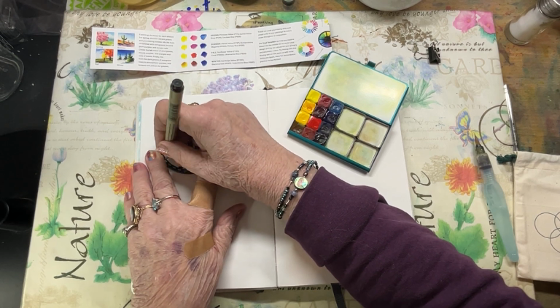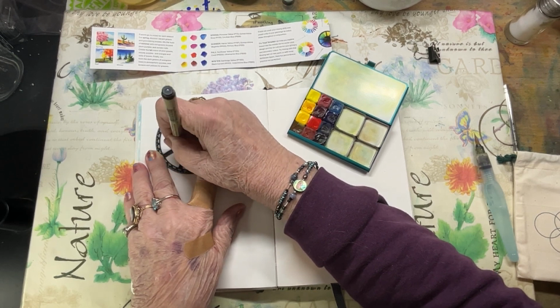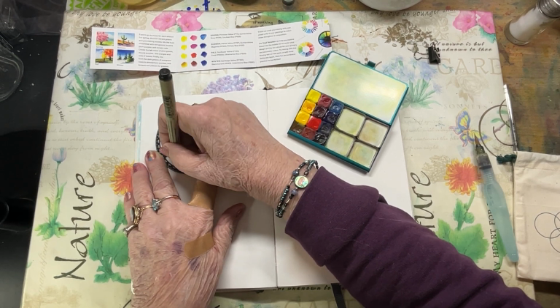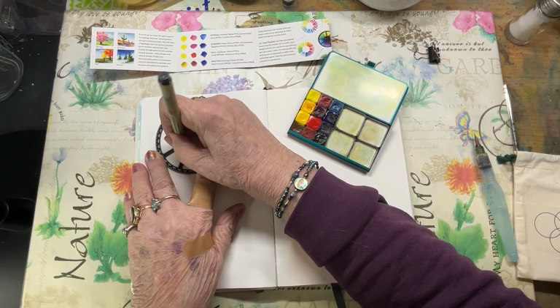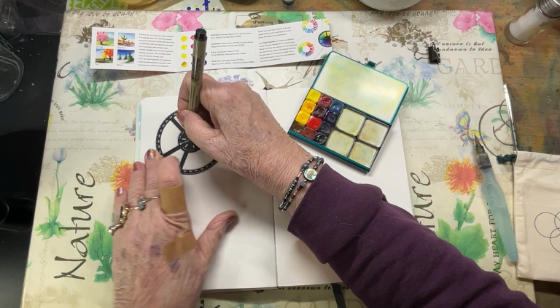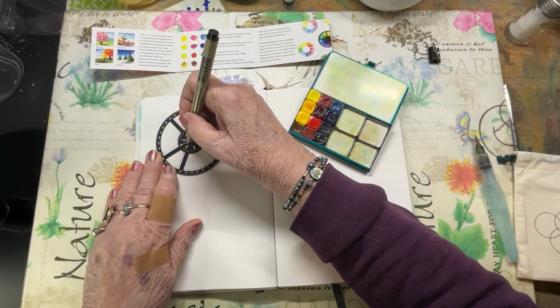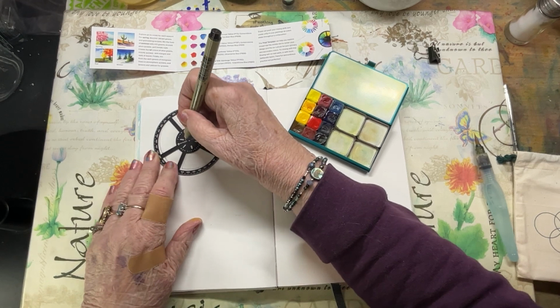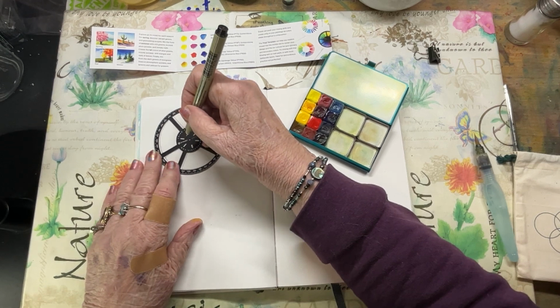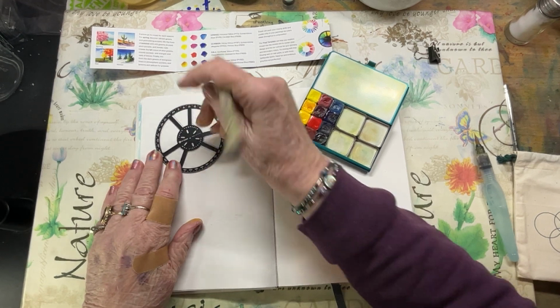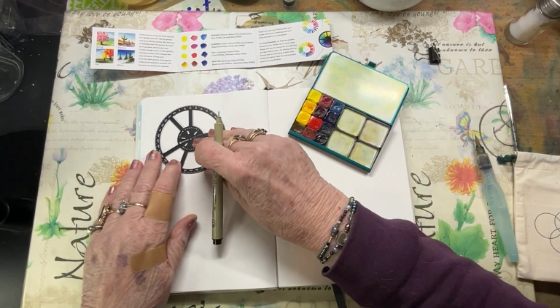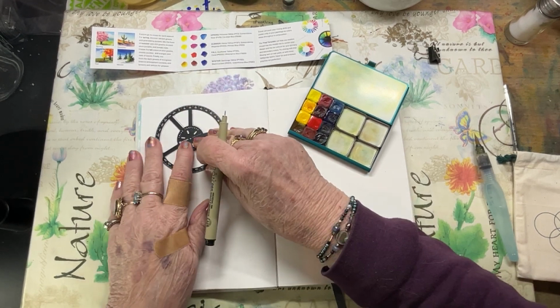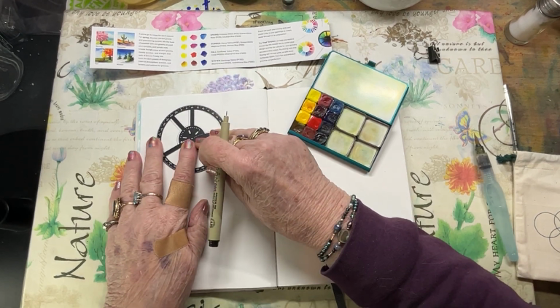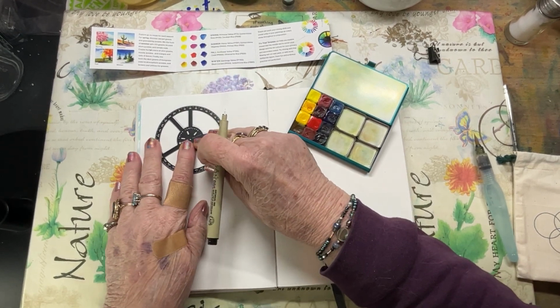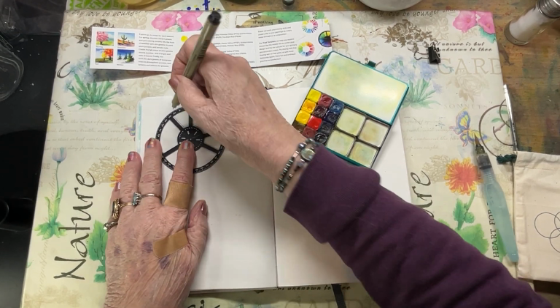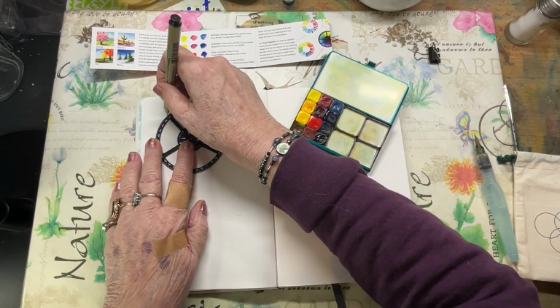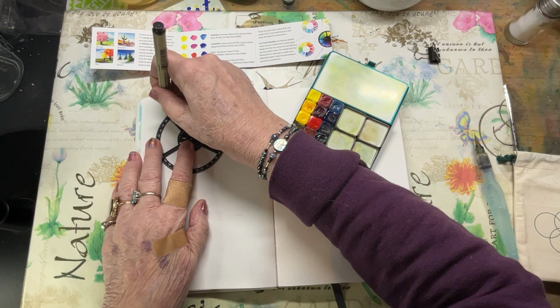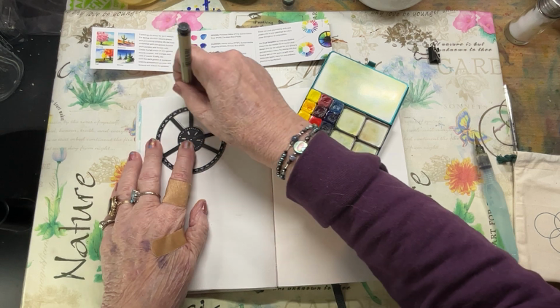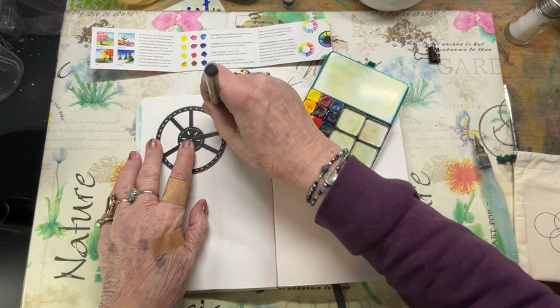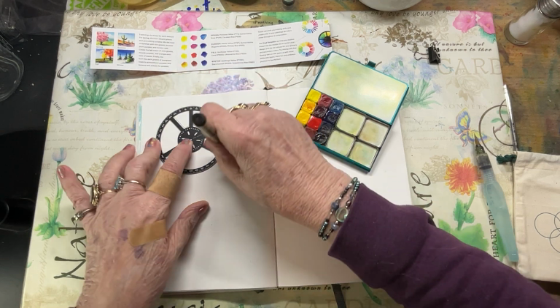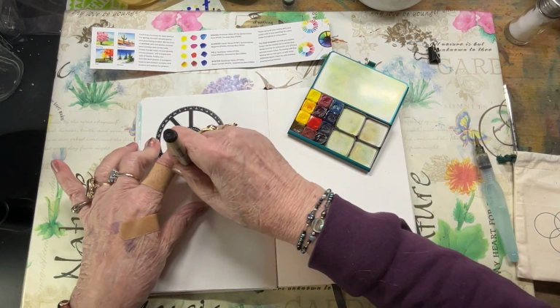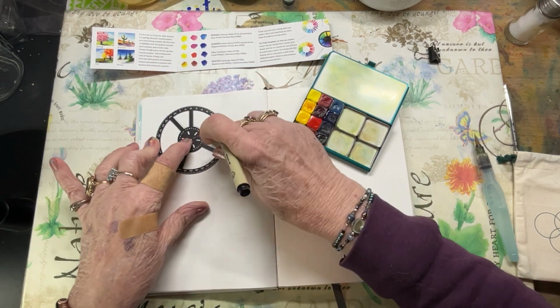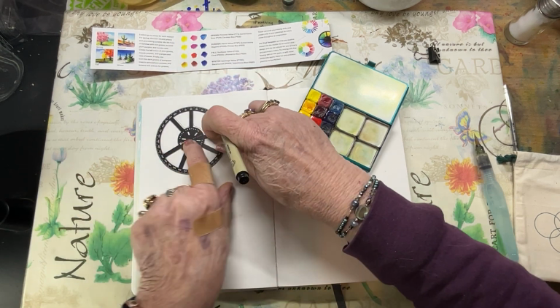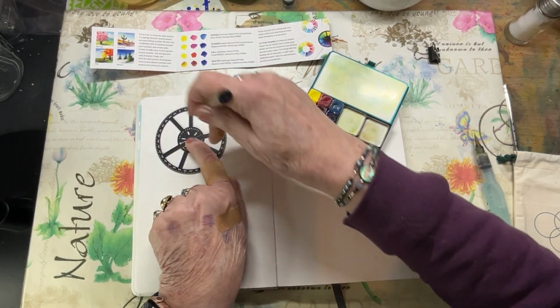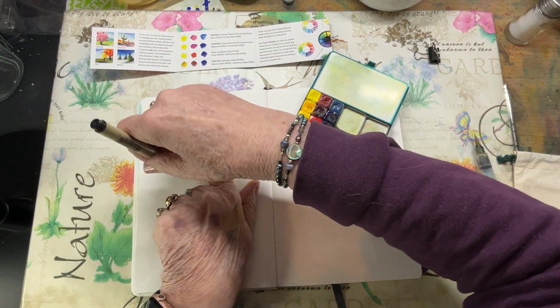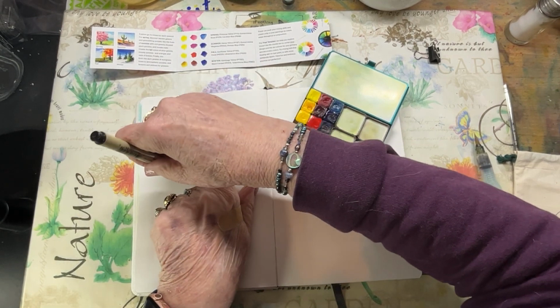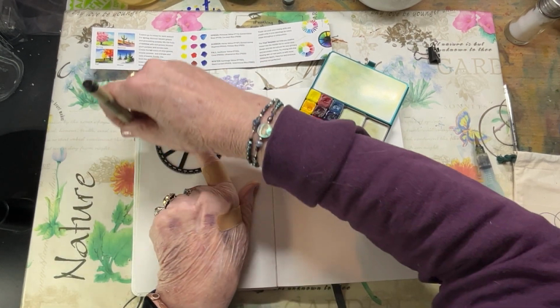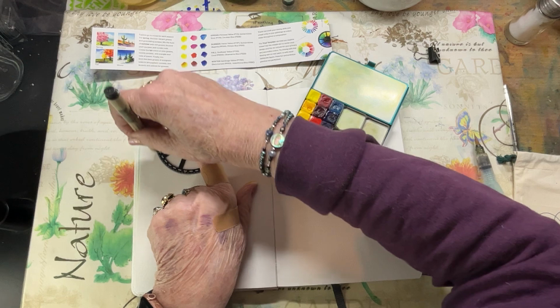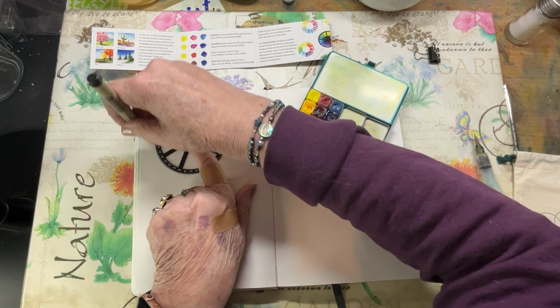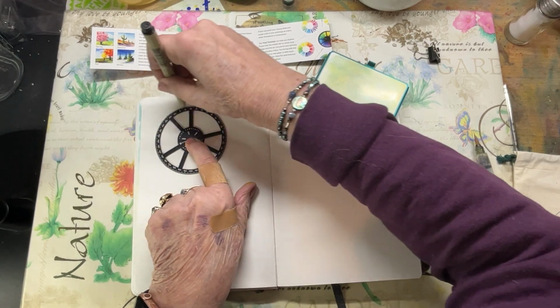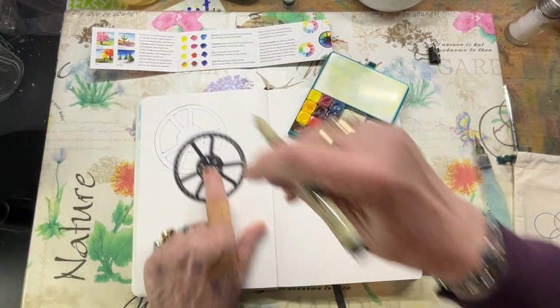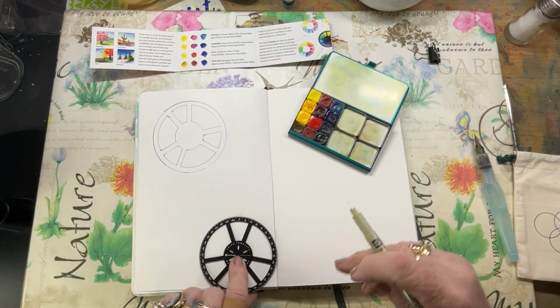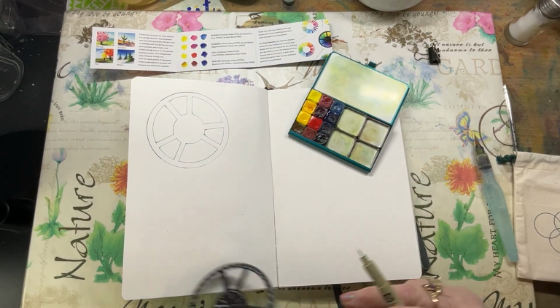Maria also has a live video on YouTube explaining the palette and doing all the colors.